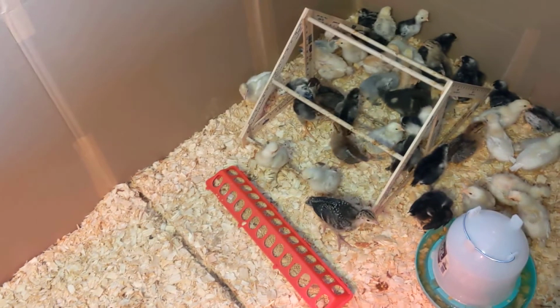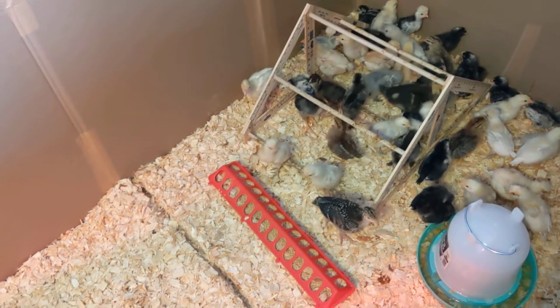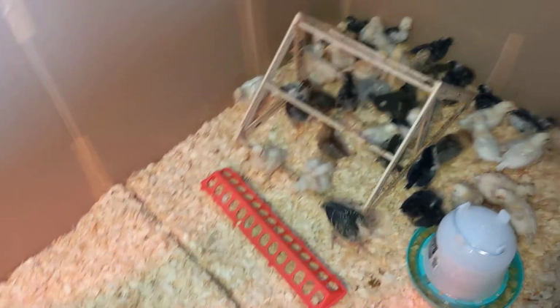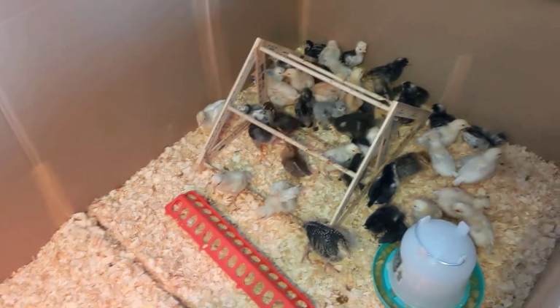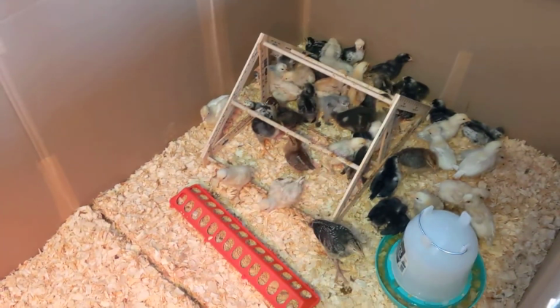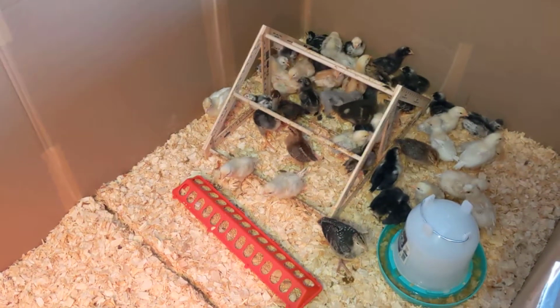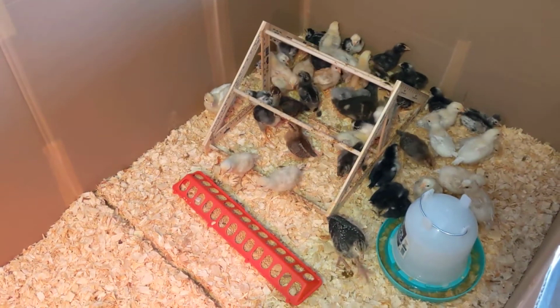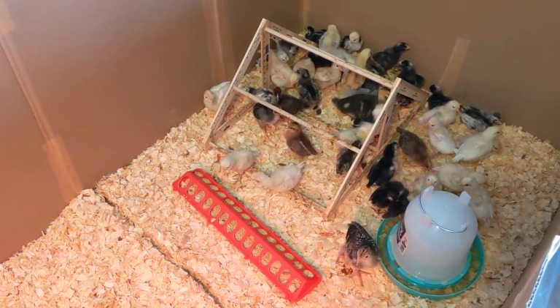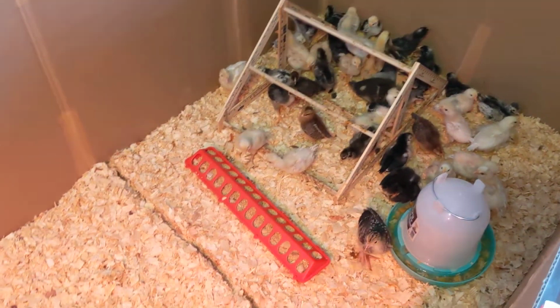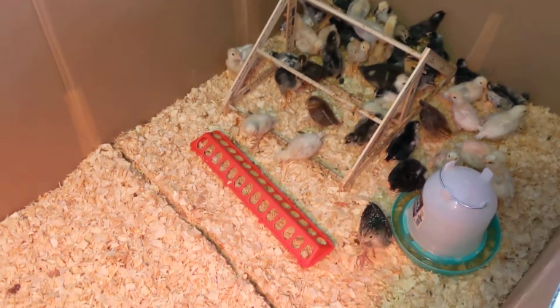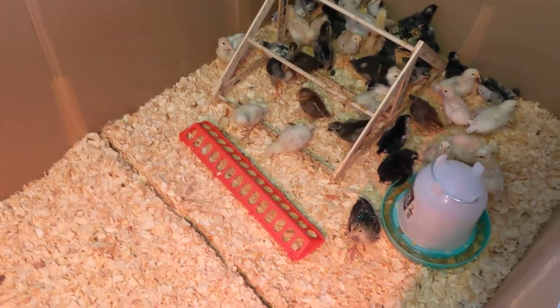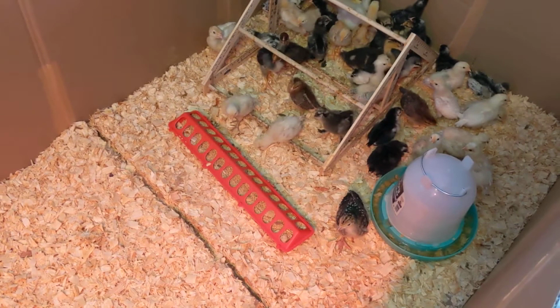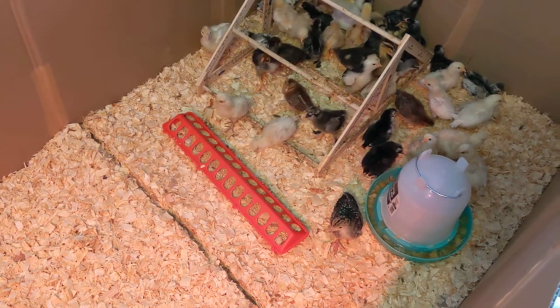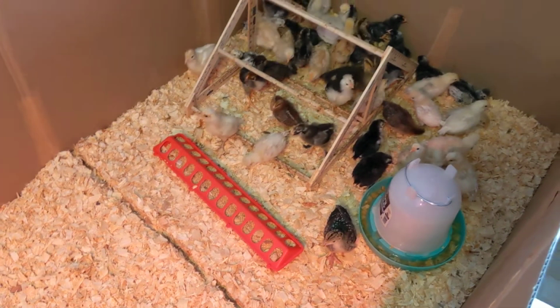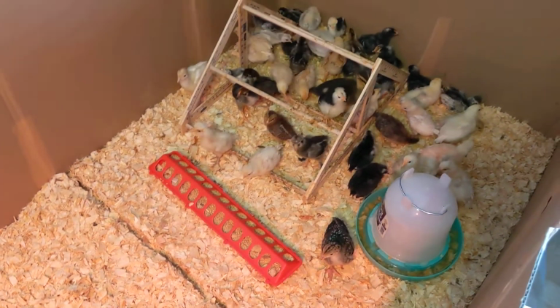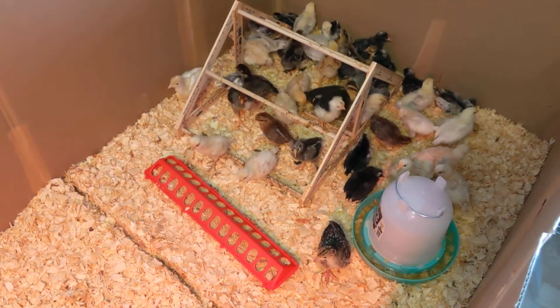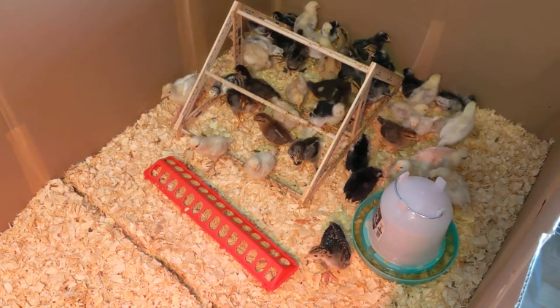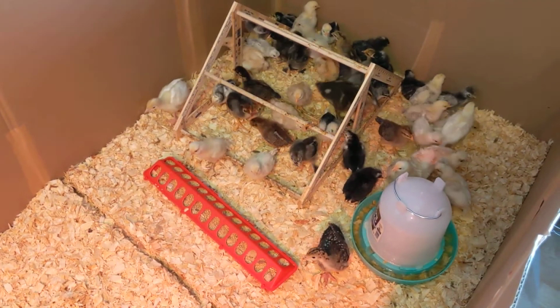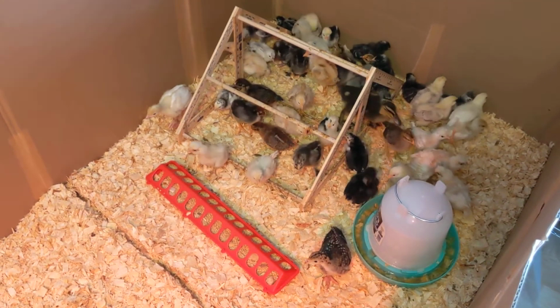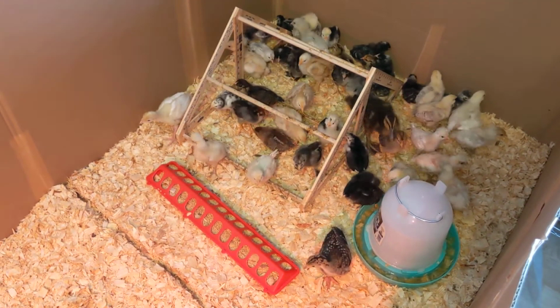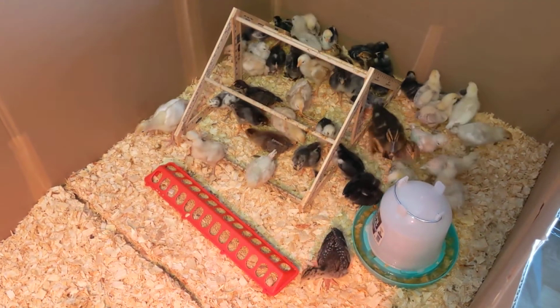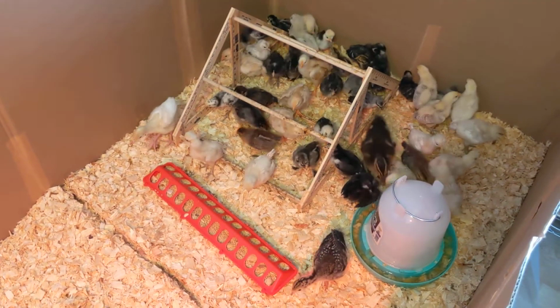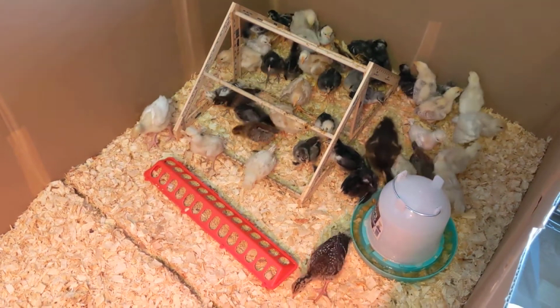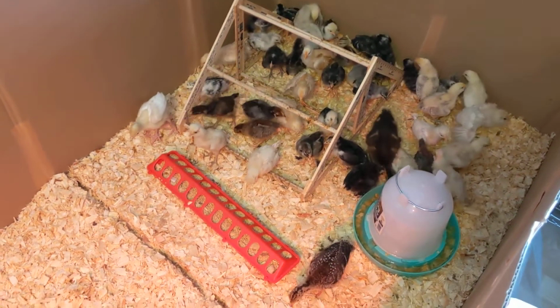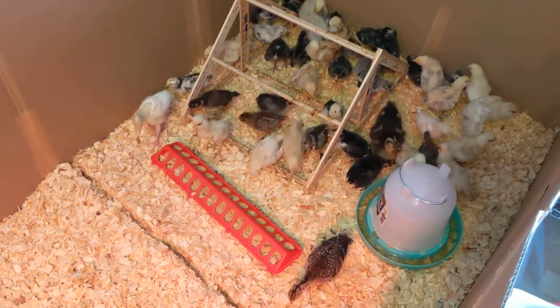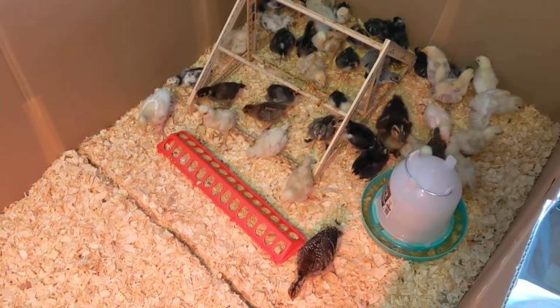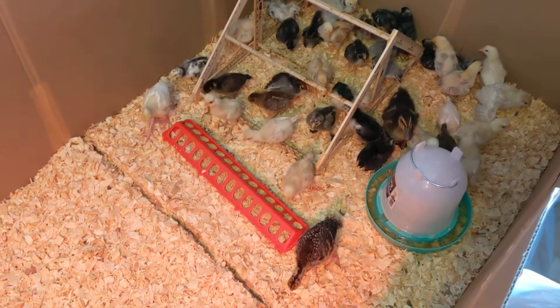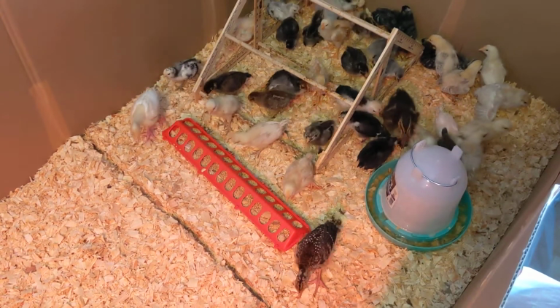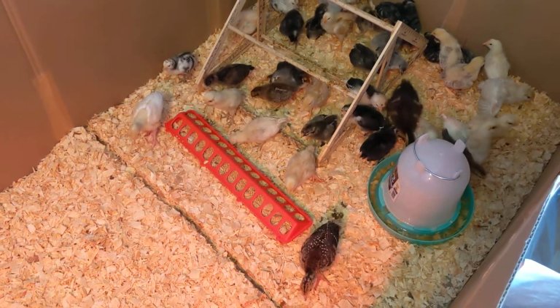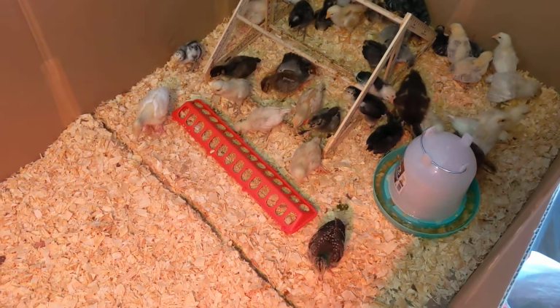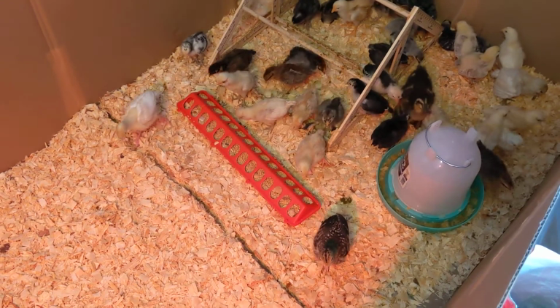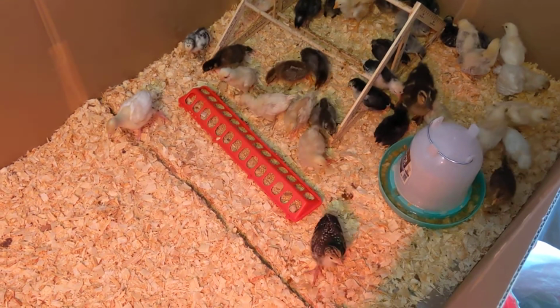Okay, it's got a lot more space. You wanna check it out? Oh my goodness. Turkeys are going first.